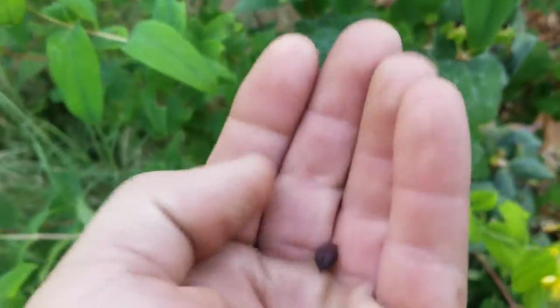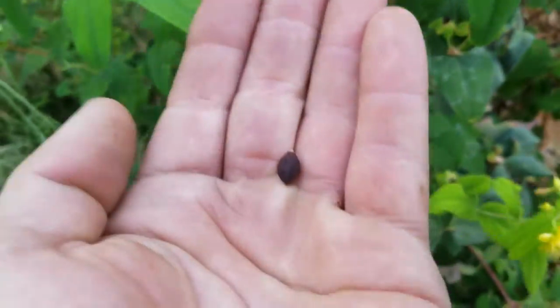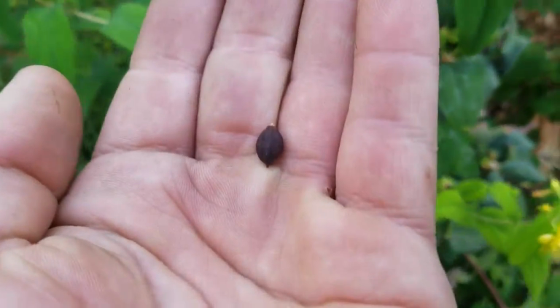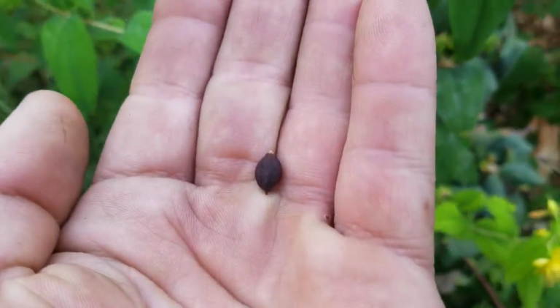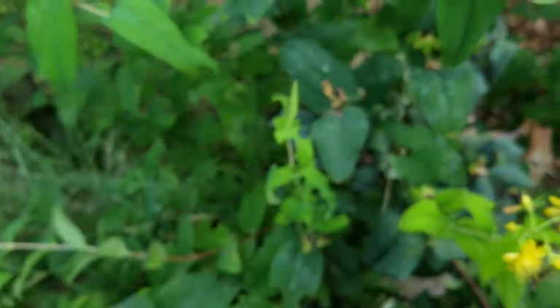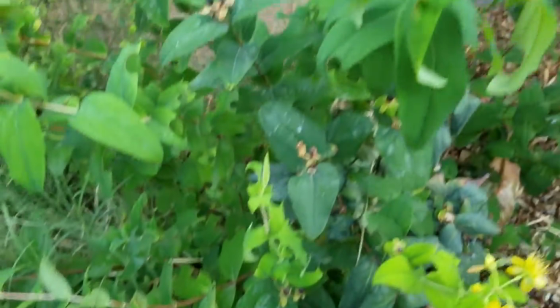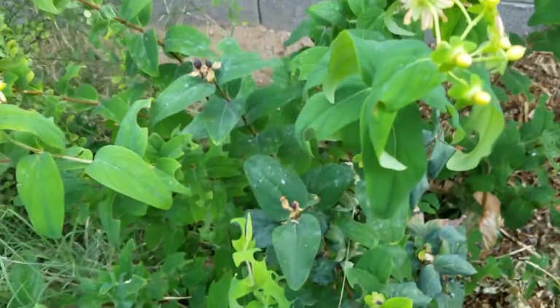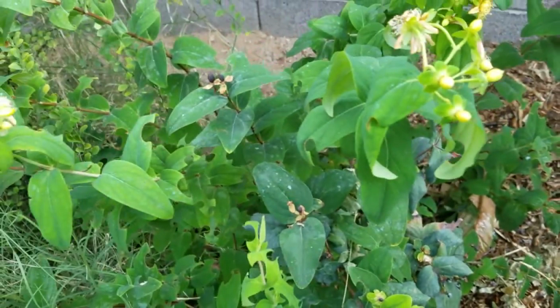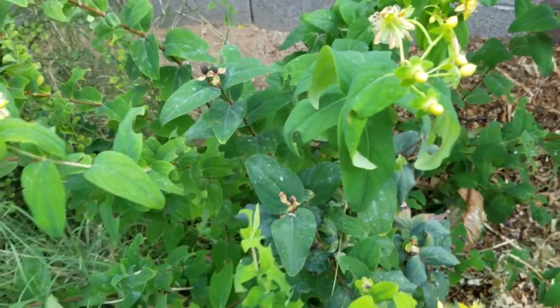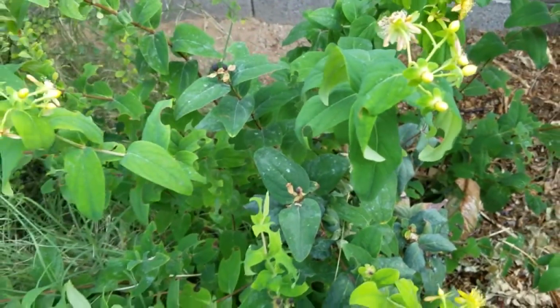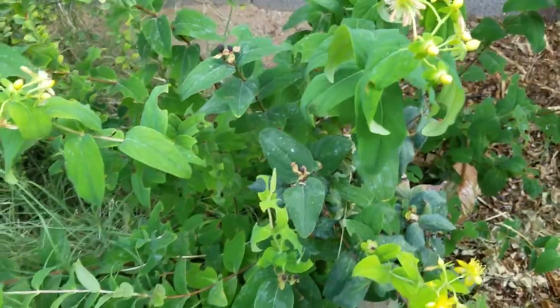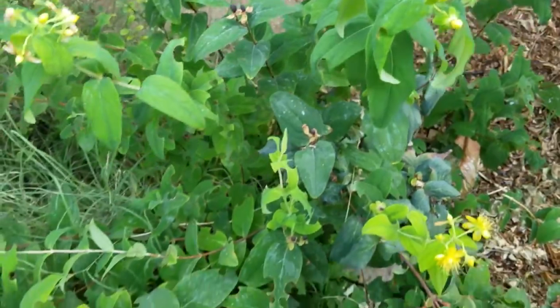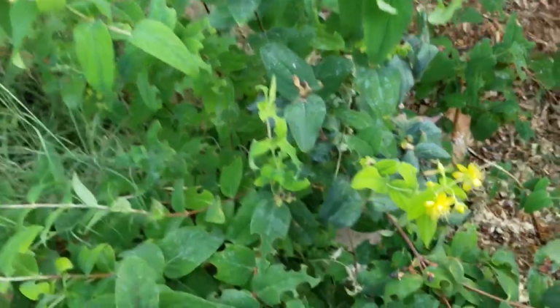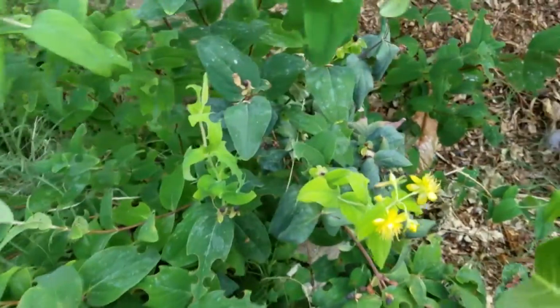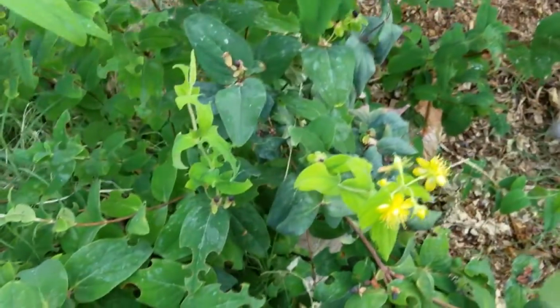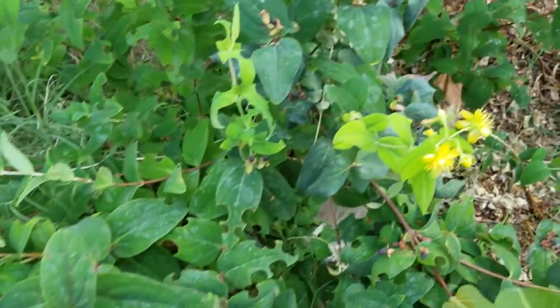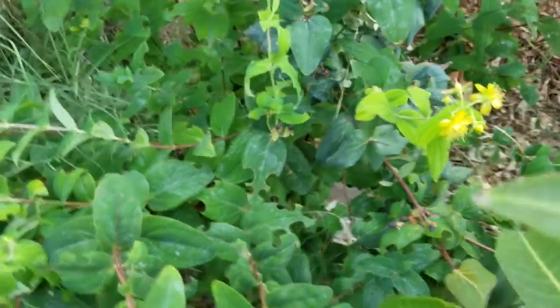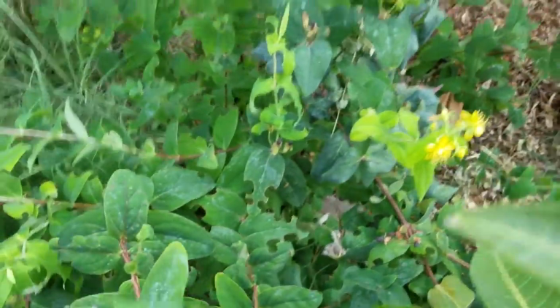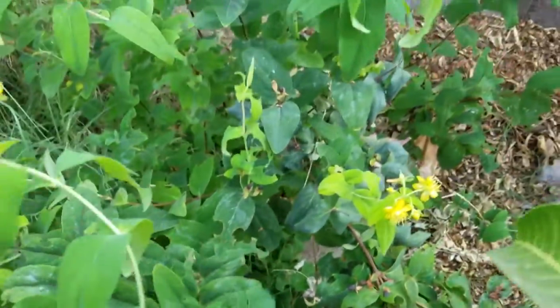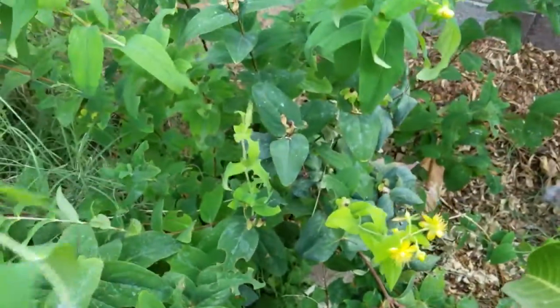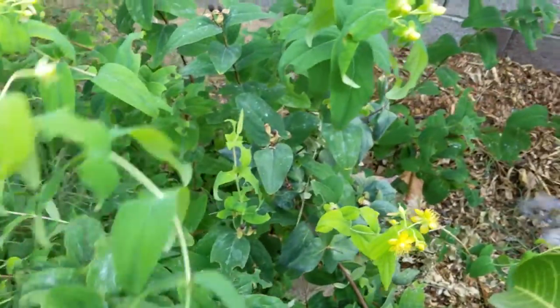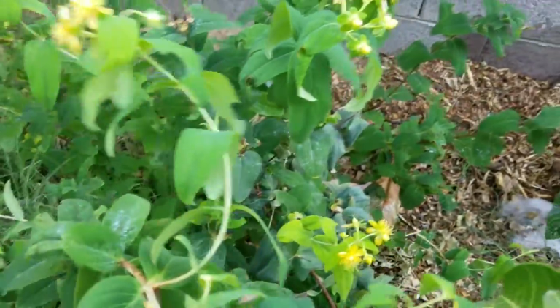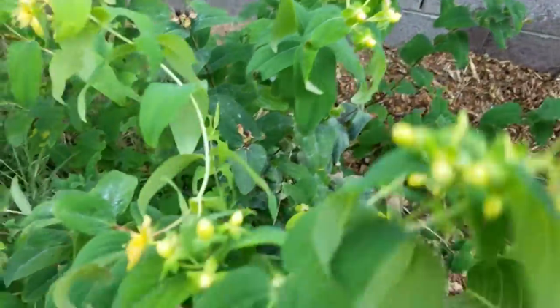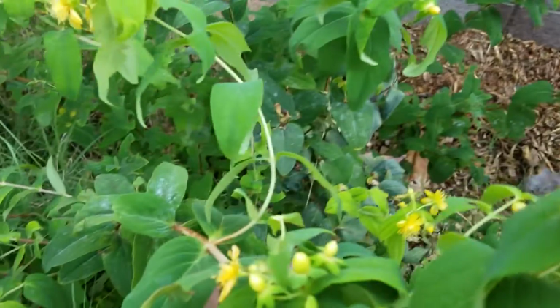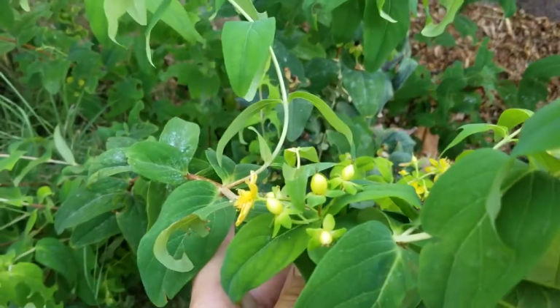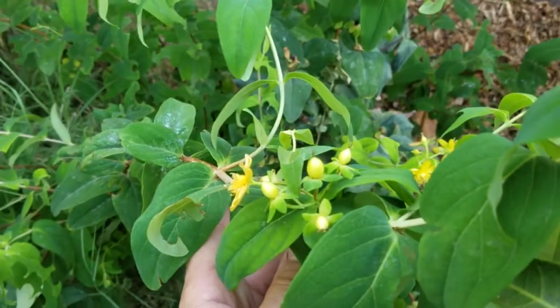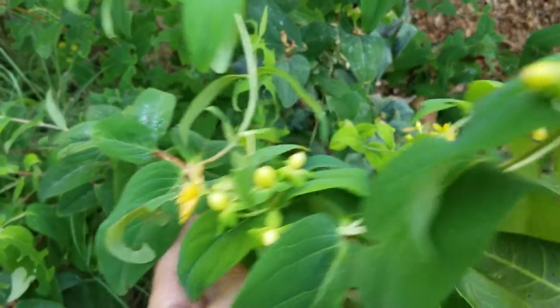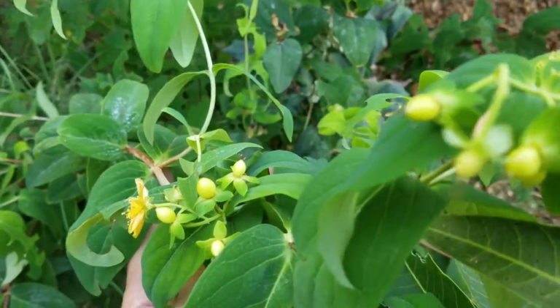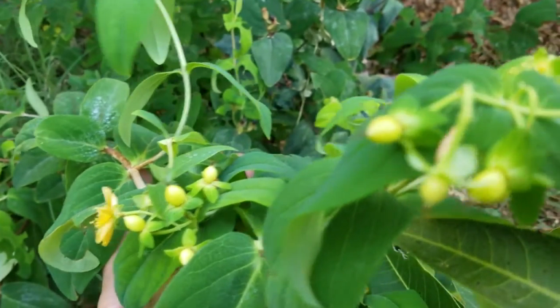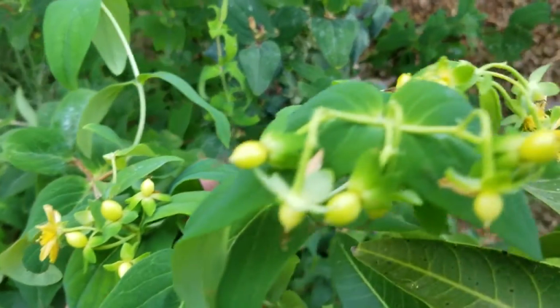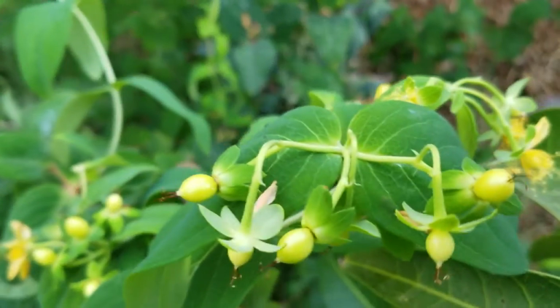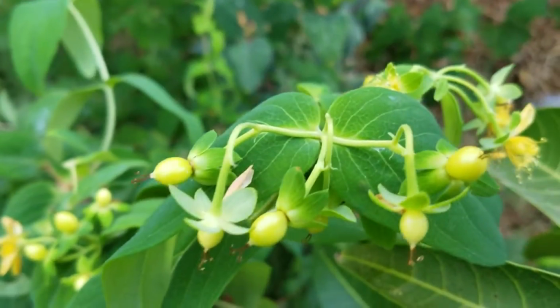I just wanted to talk about this plant real quick — this is a St. John's Wort. All right guys, thank you for watching.